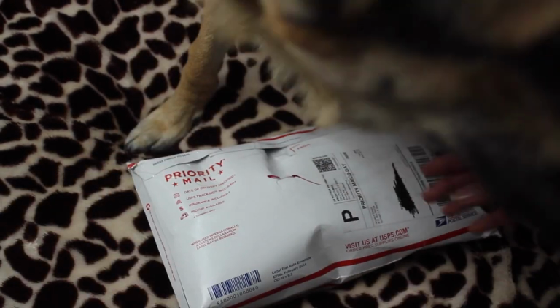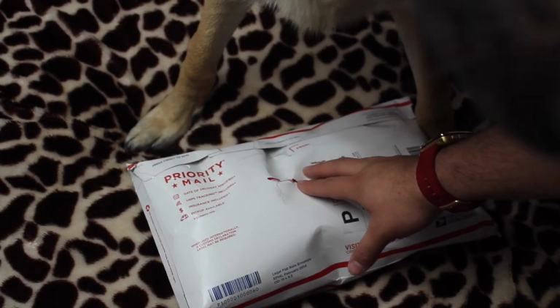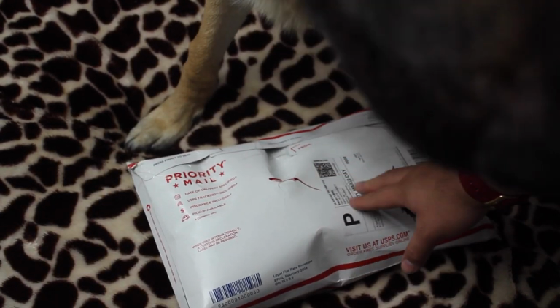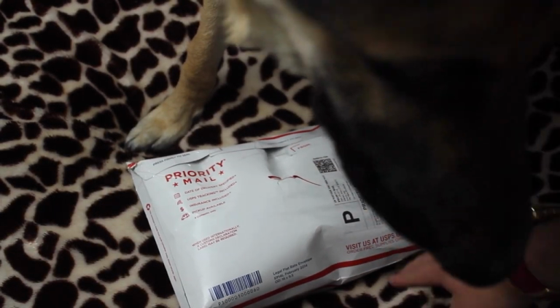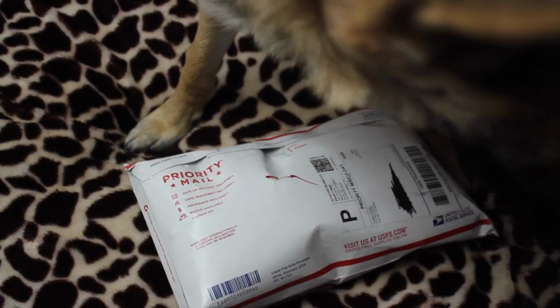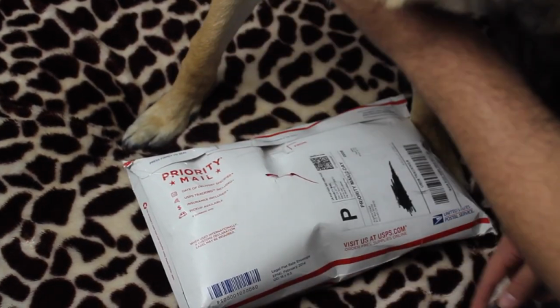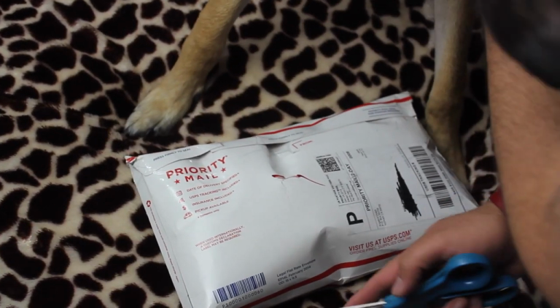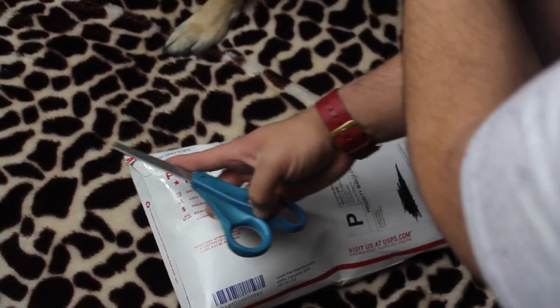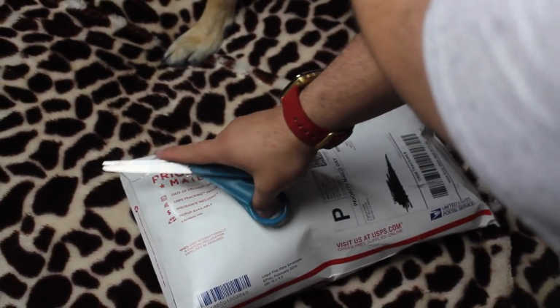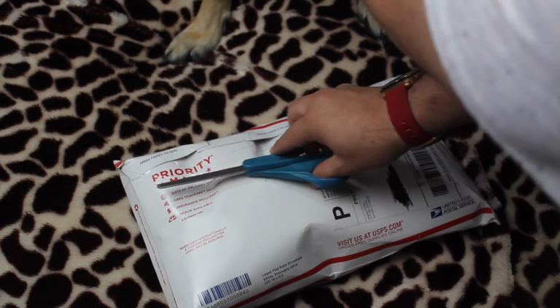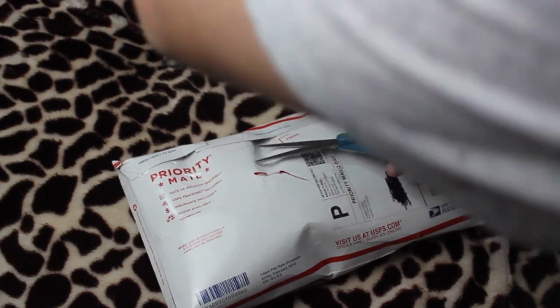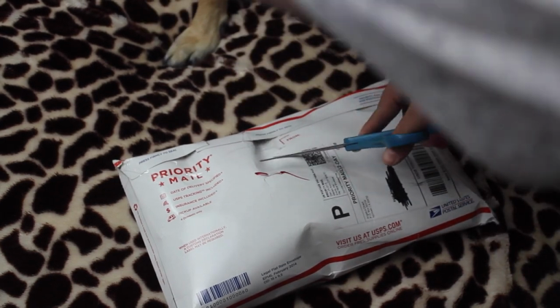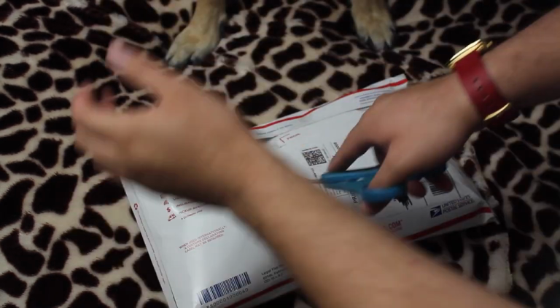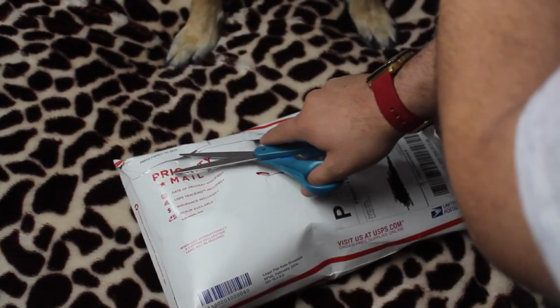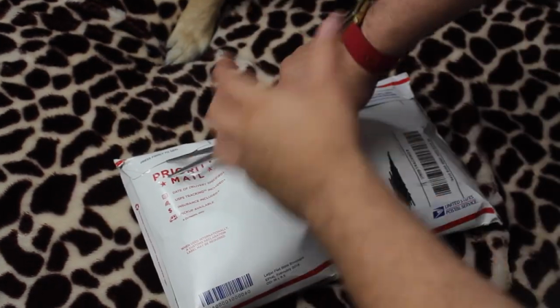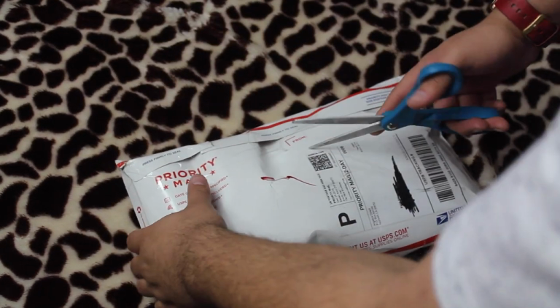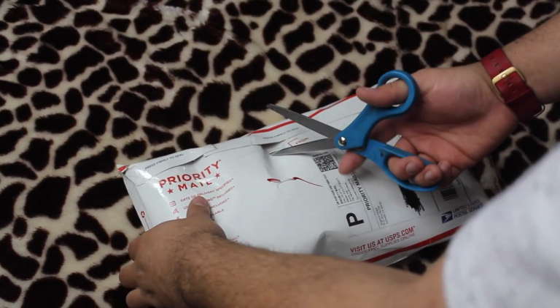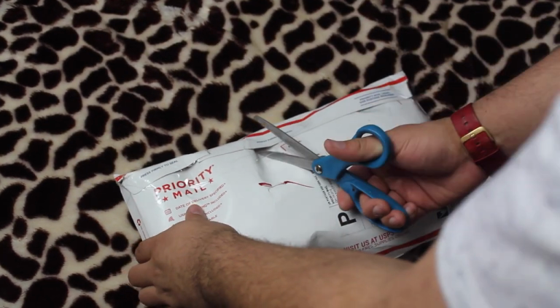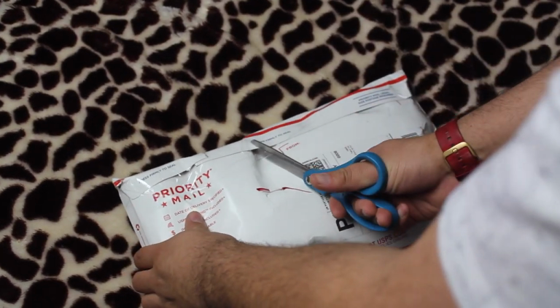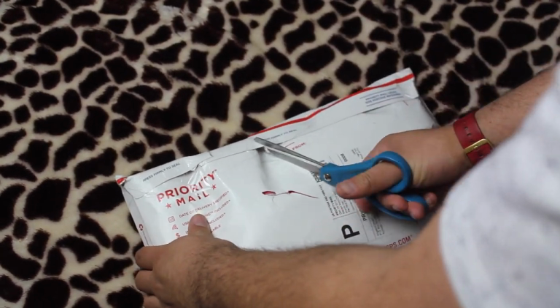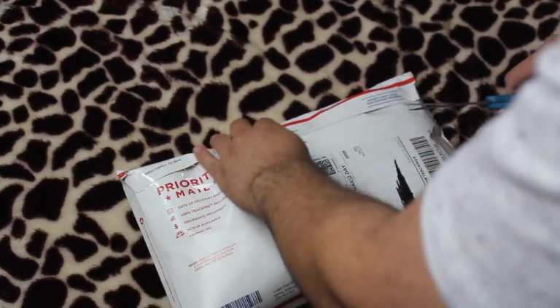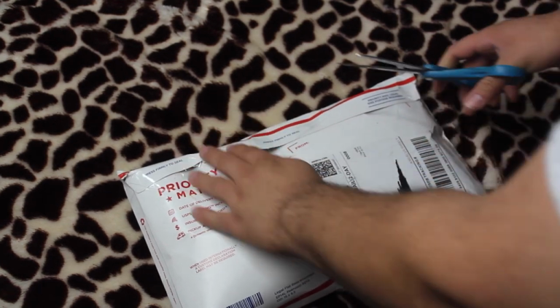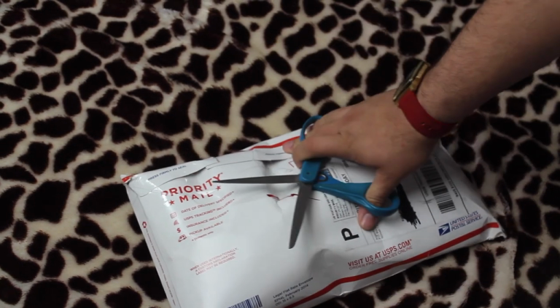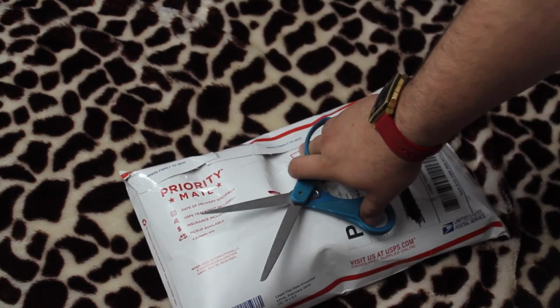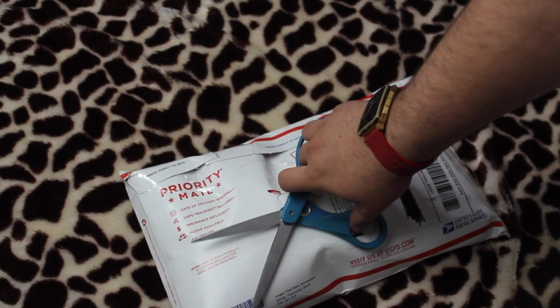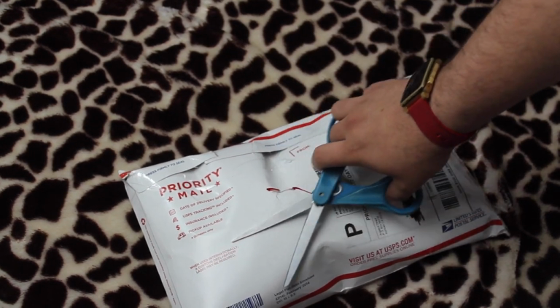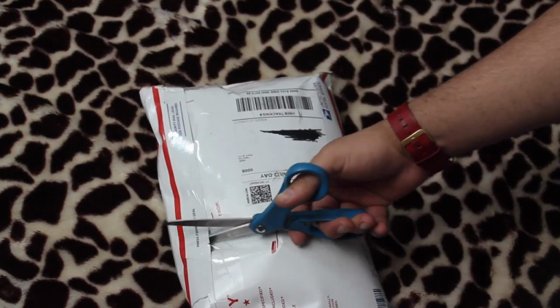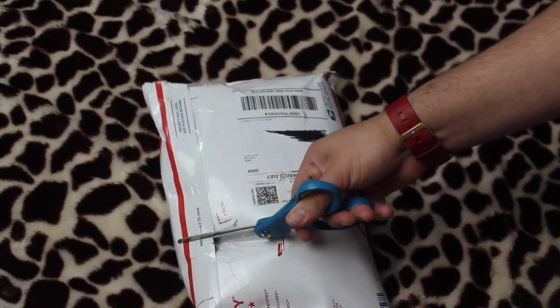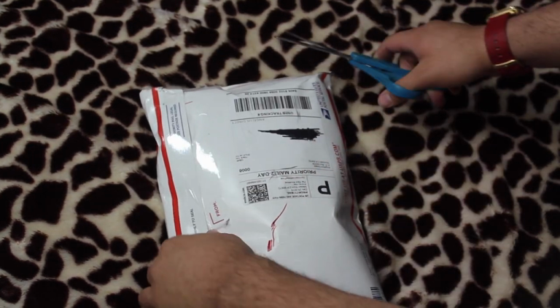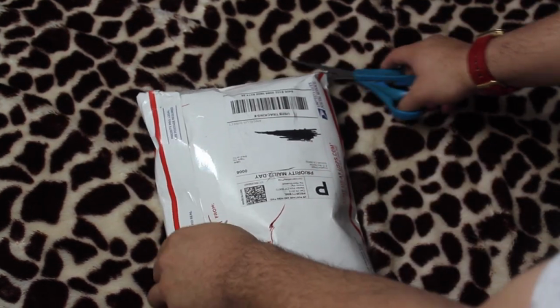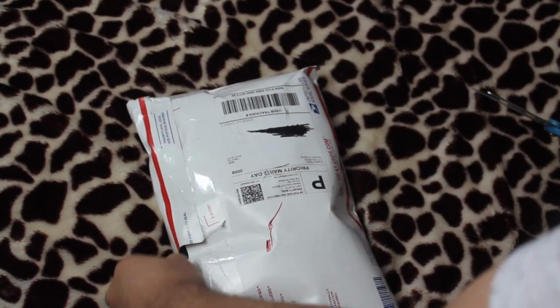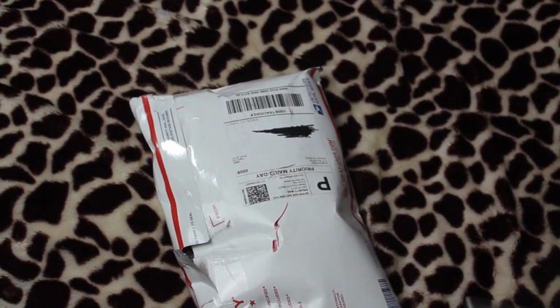Hercules, do you want to do the unboxing today? Get out of the way — I'm using sharp scissors. You need to get out of the way. Remember: safety circle. All right, so we're just gonna go ahead and open this bad boy up.